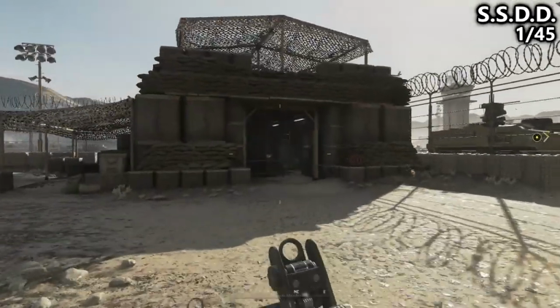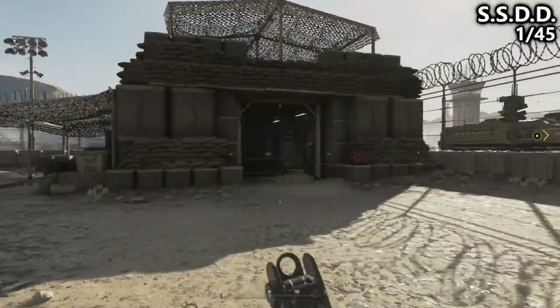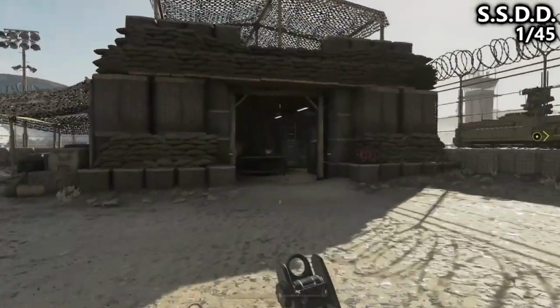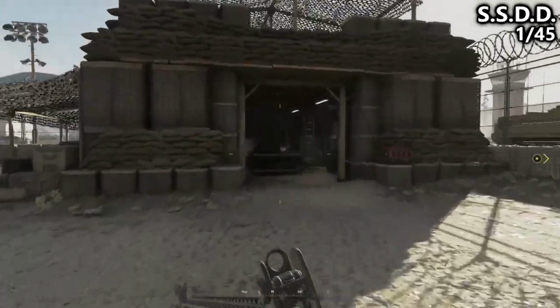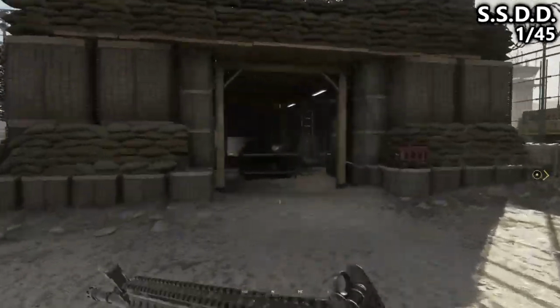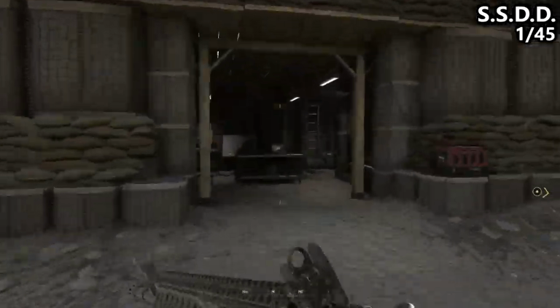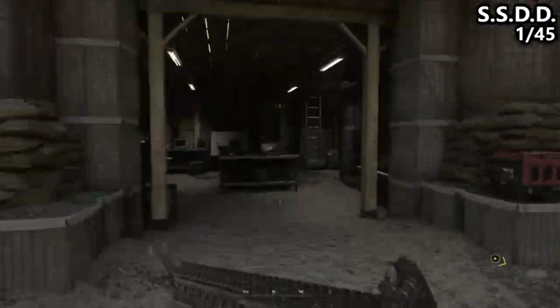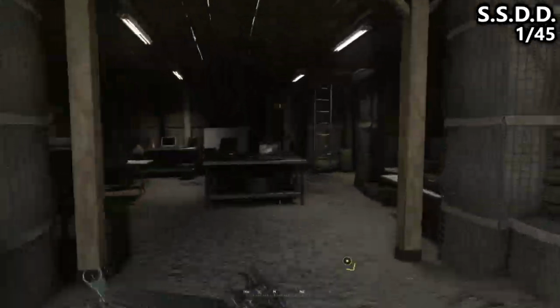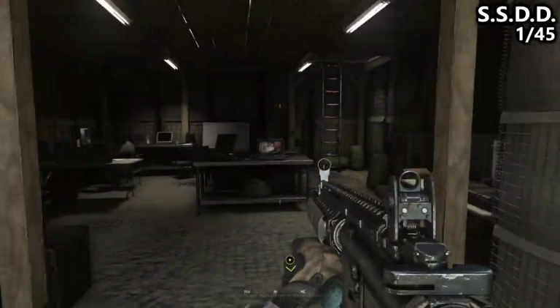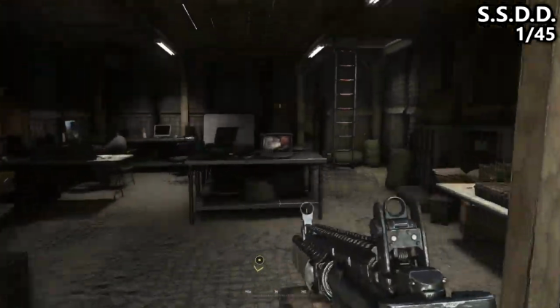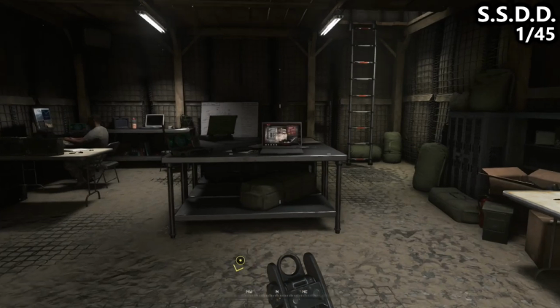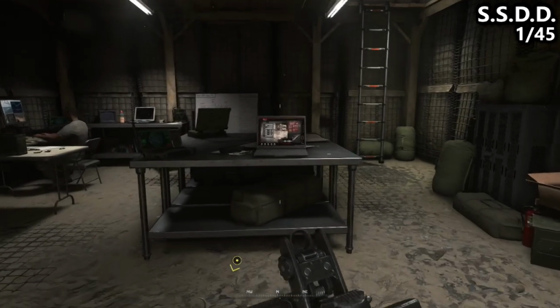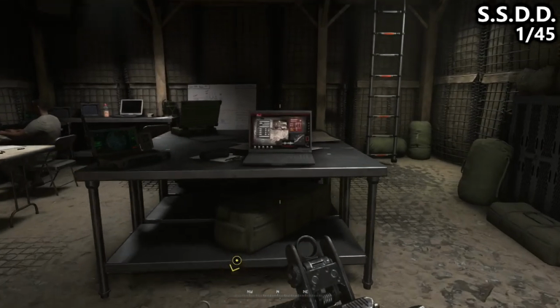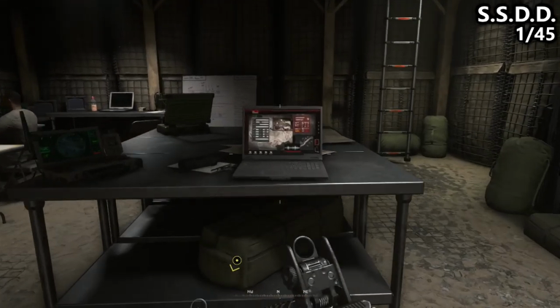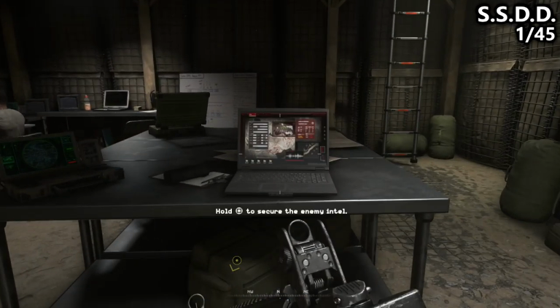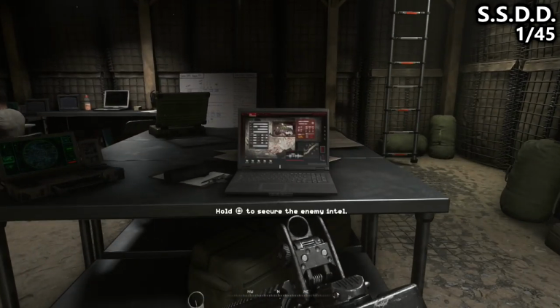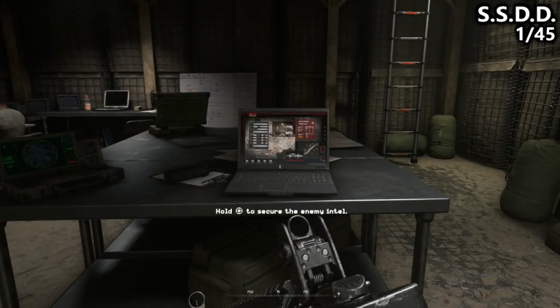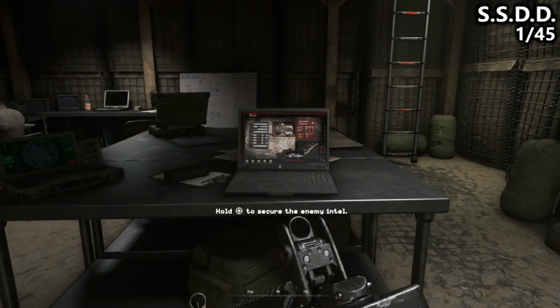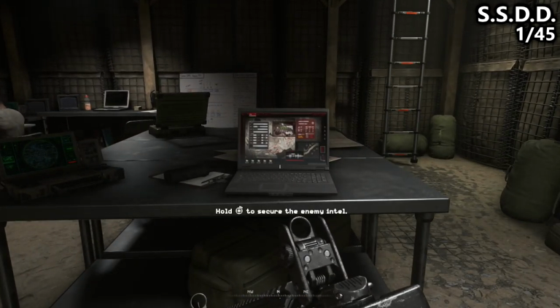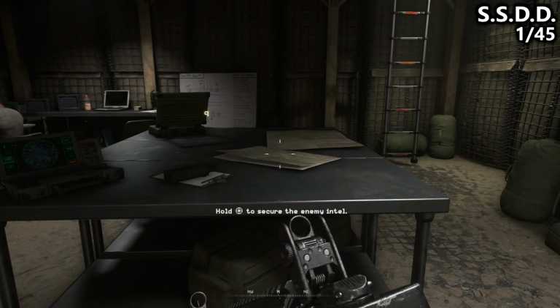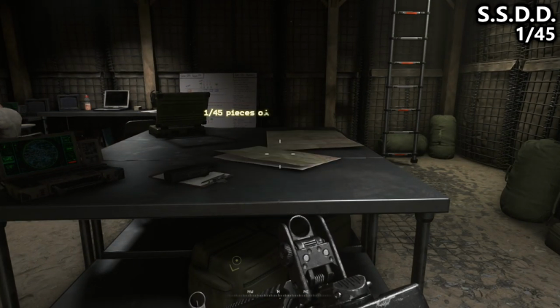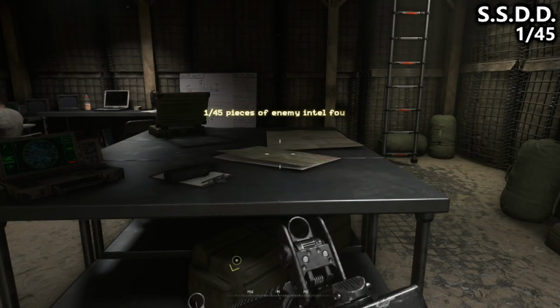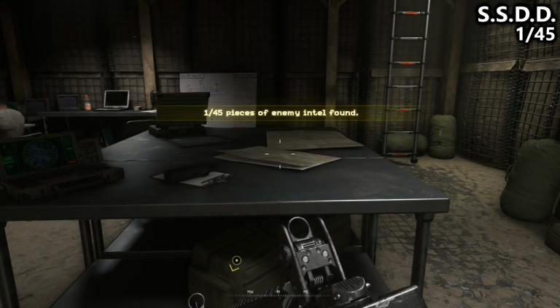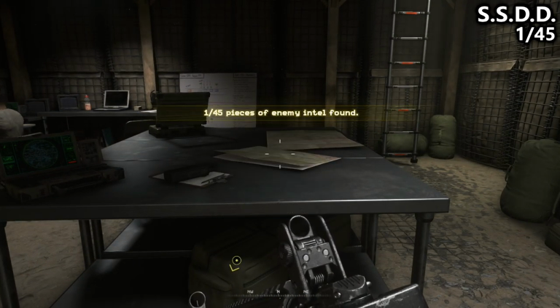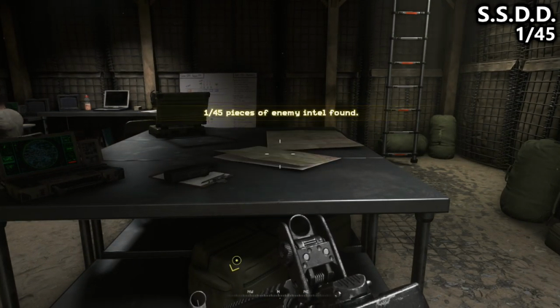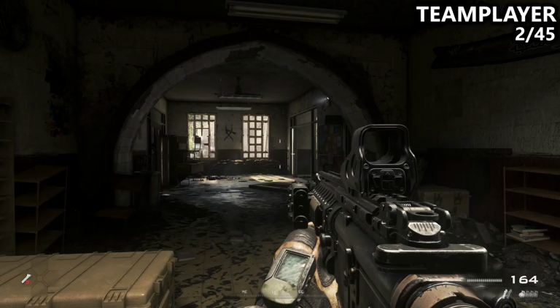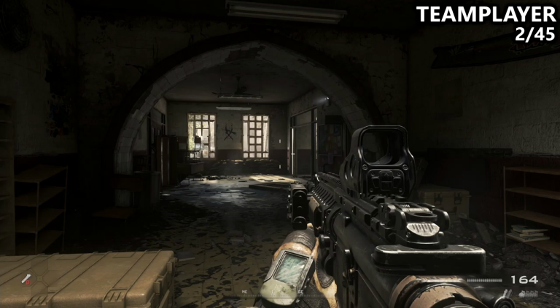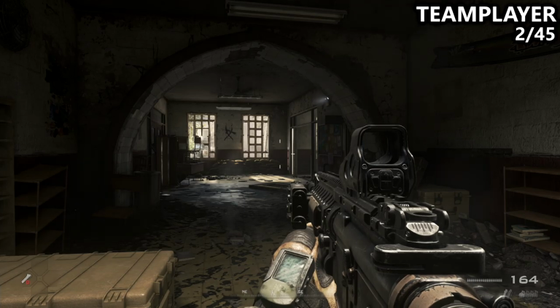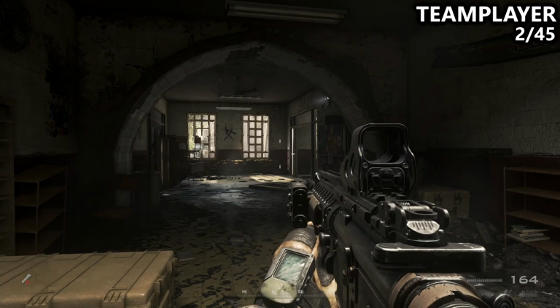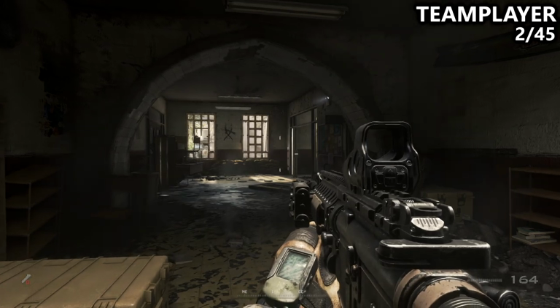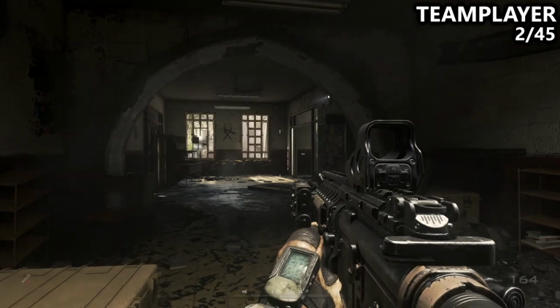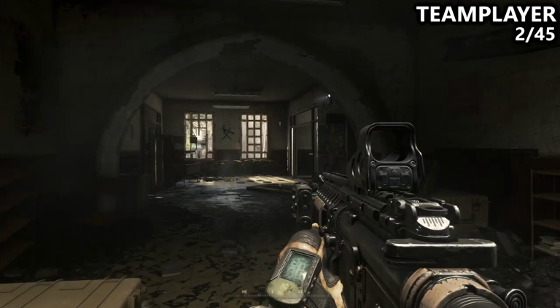On the training mission SSDD, if you run past the pit and go to the left, there is a small bunker where you can find your first piece of Intel.